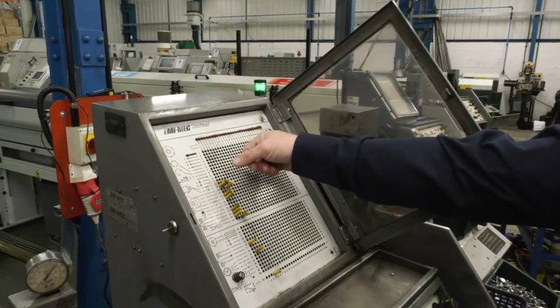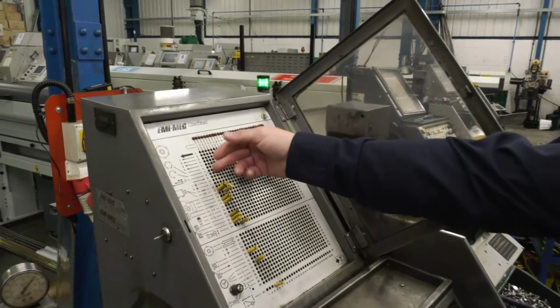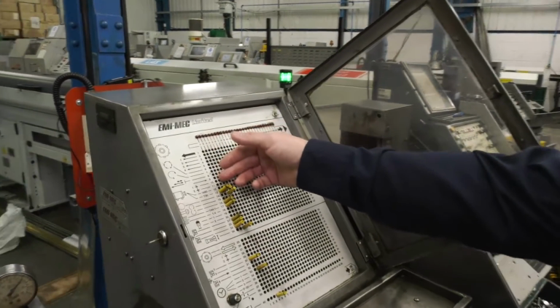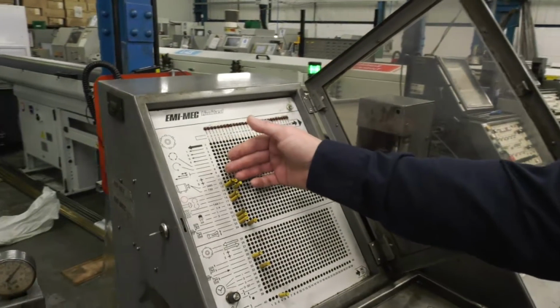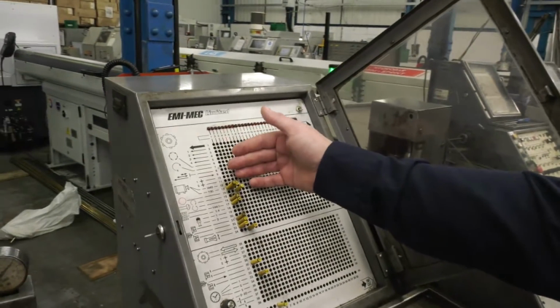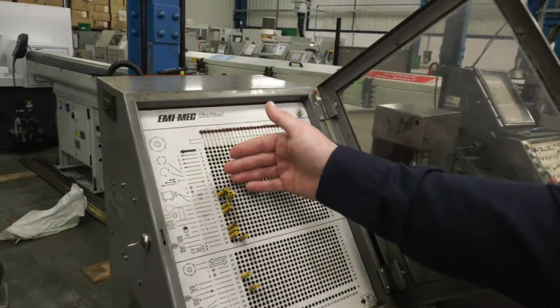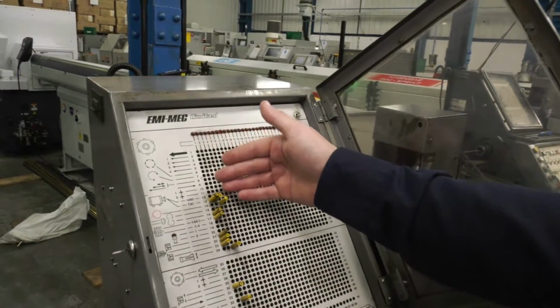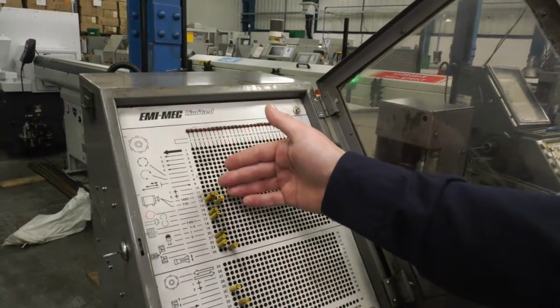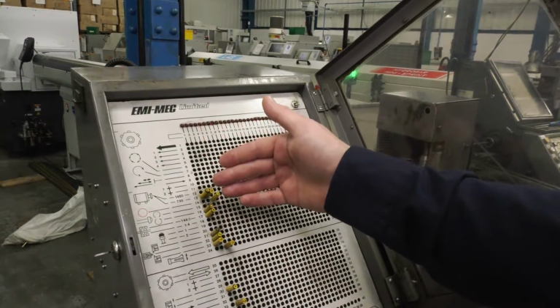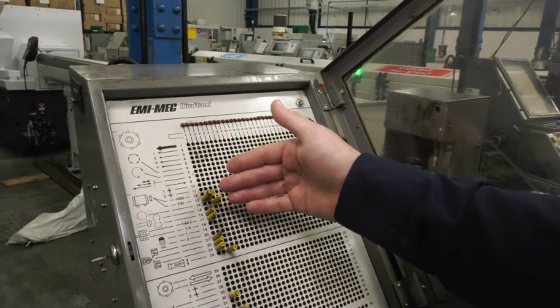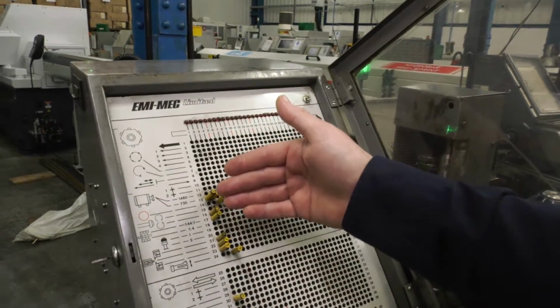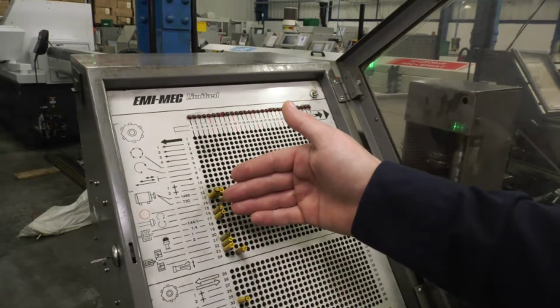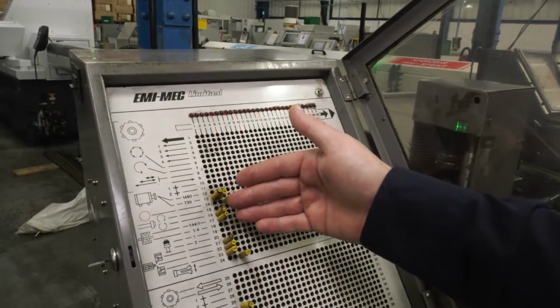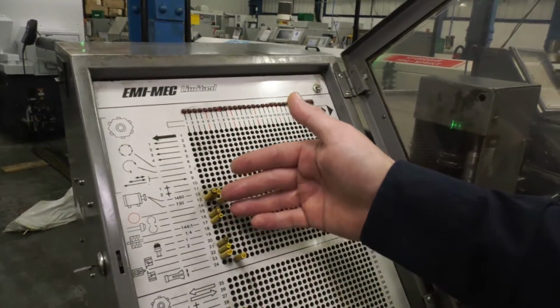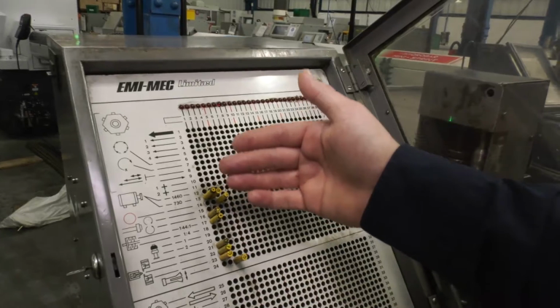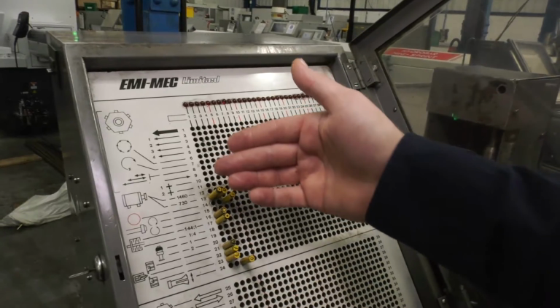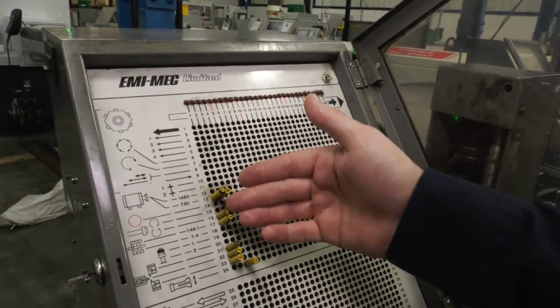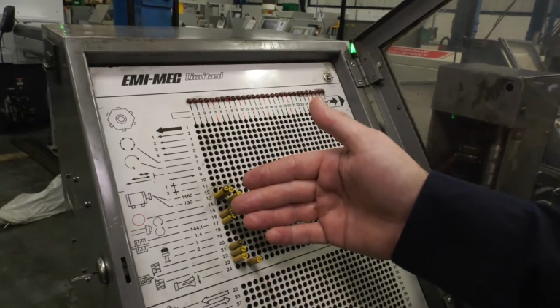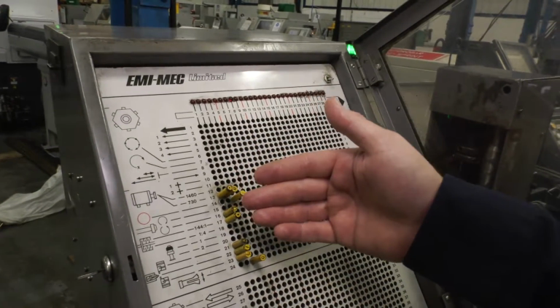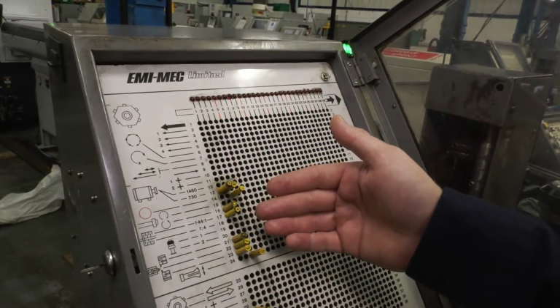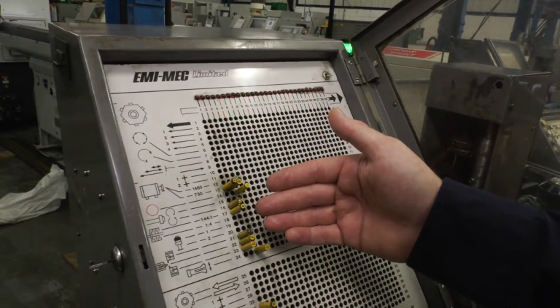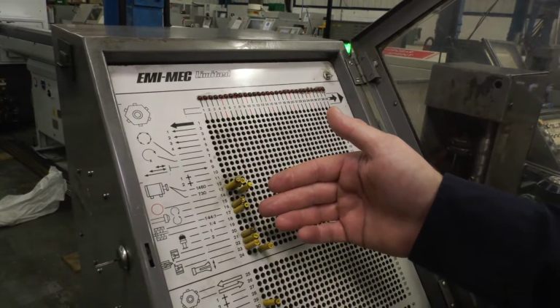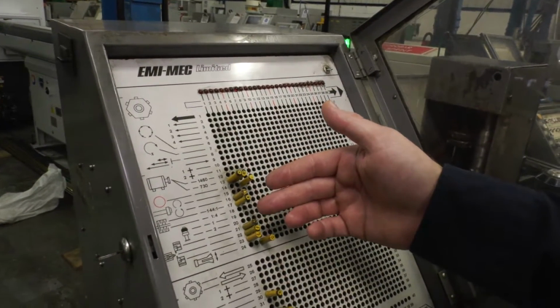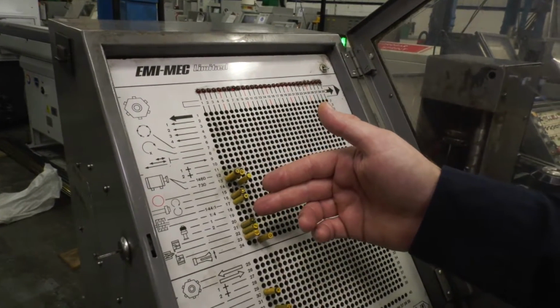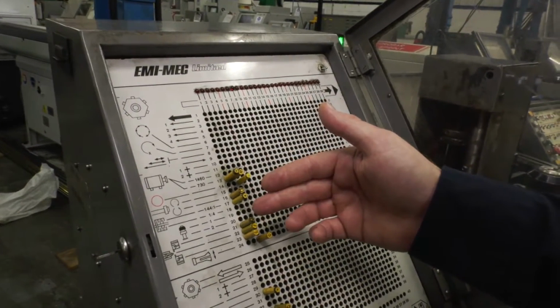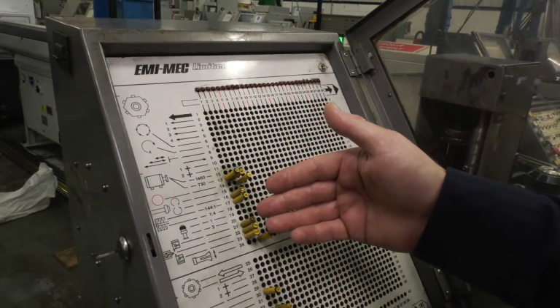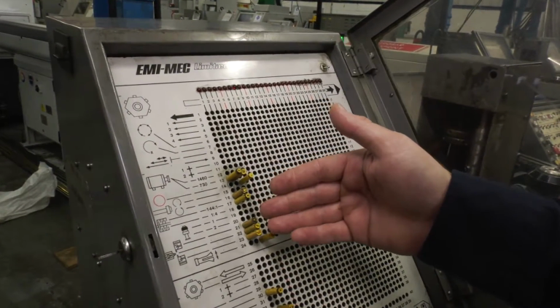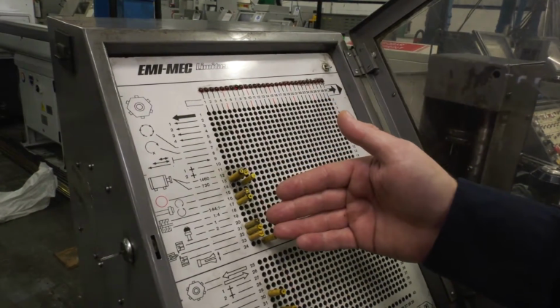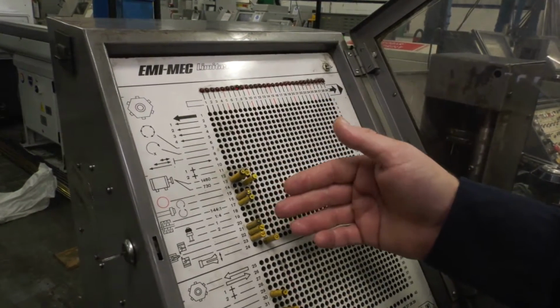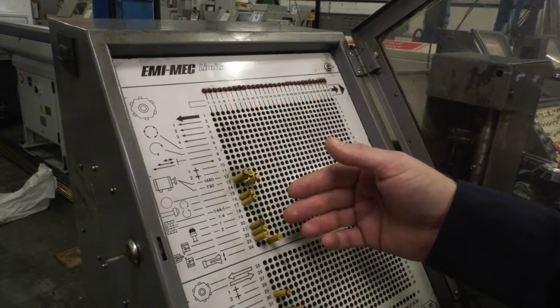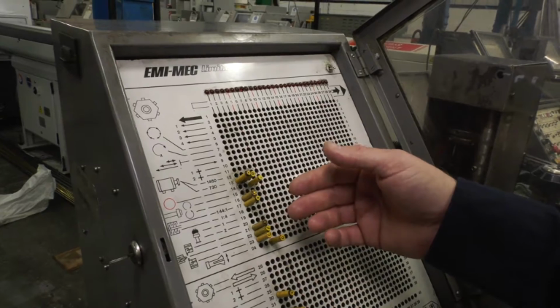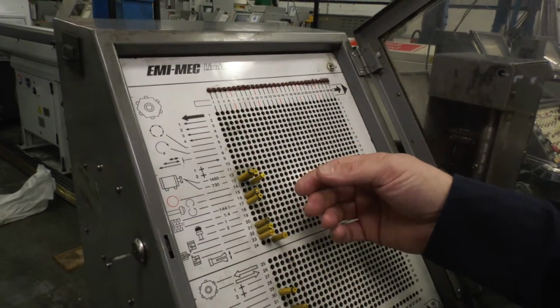You've then got controls for your motor: speed, gear ratio, direction — so that's all controlled here. And also you control which tools are moving in and out at which time.